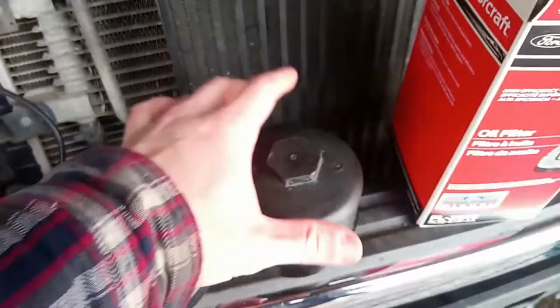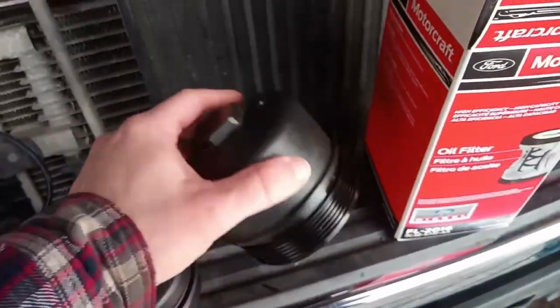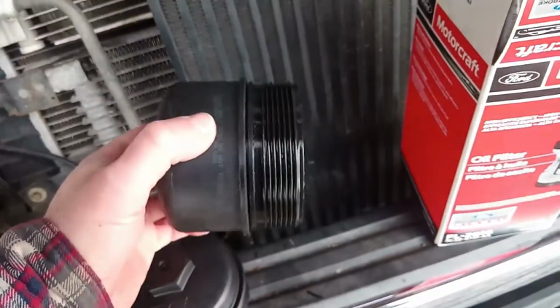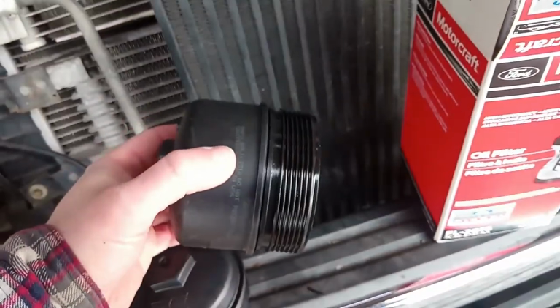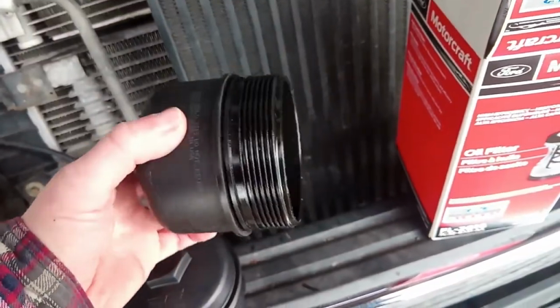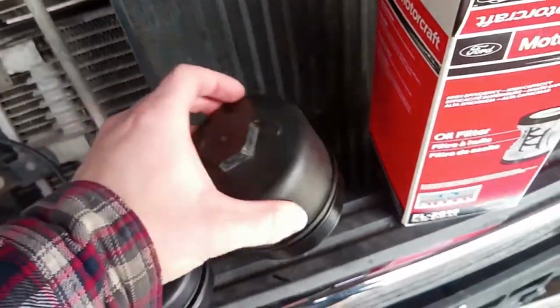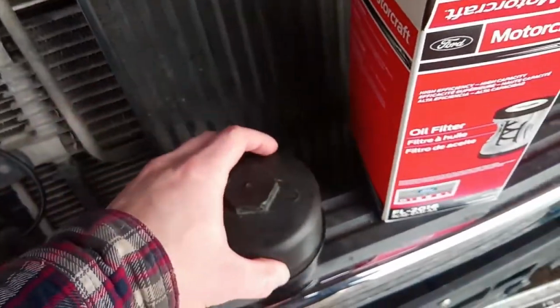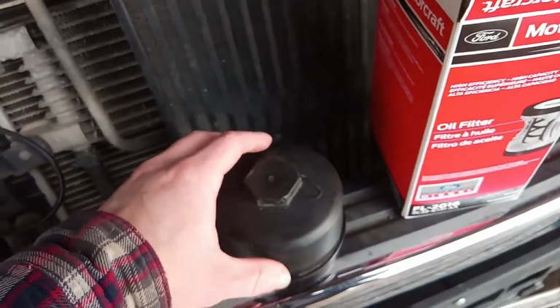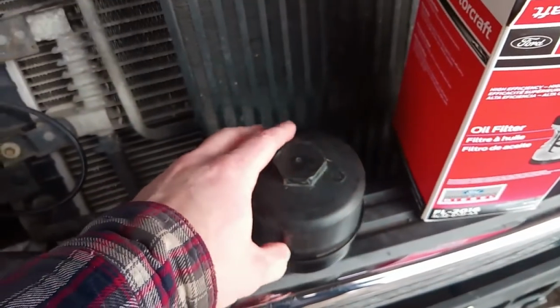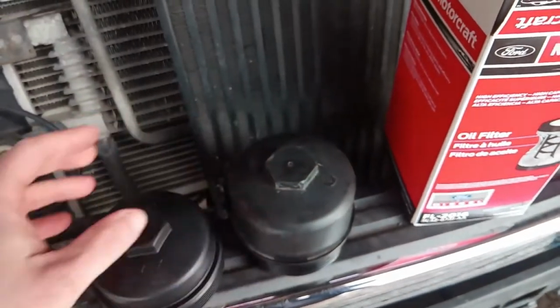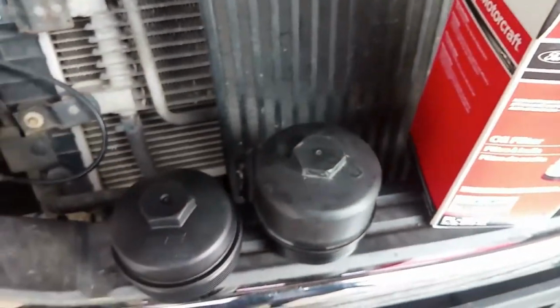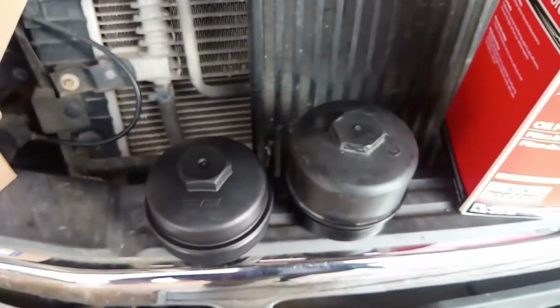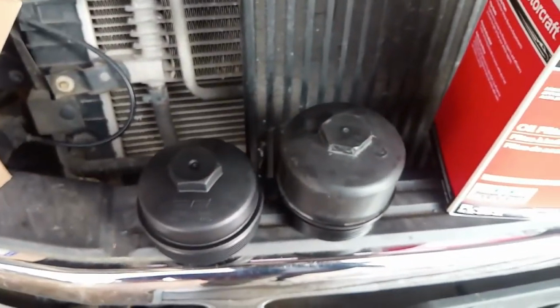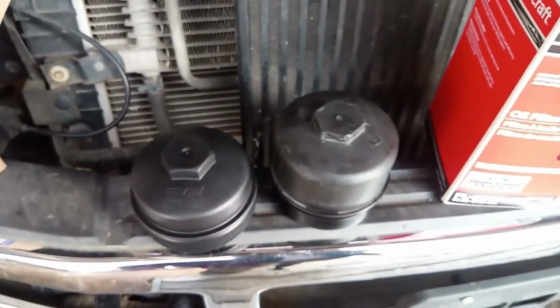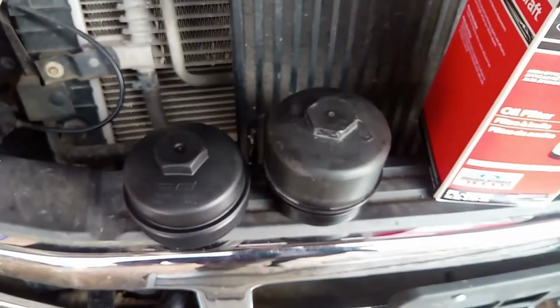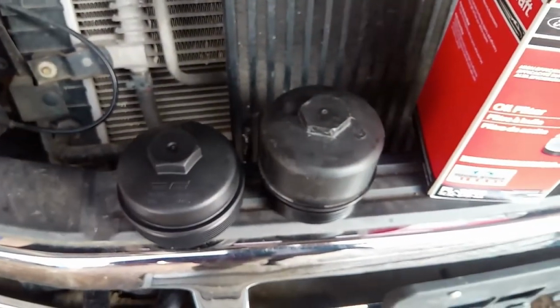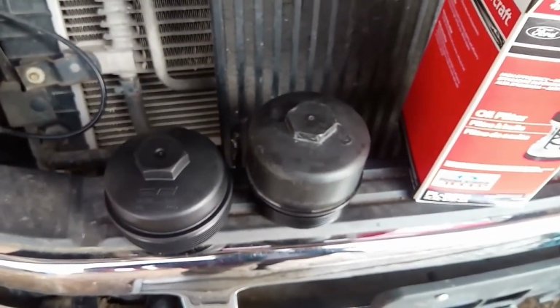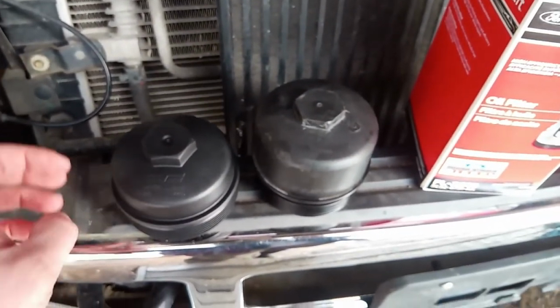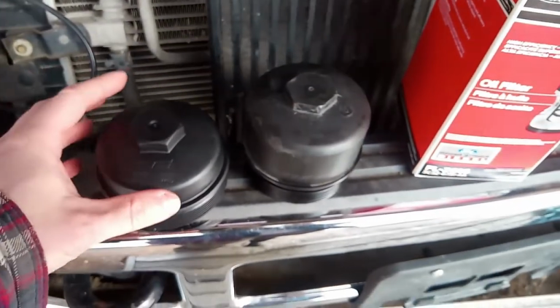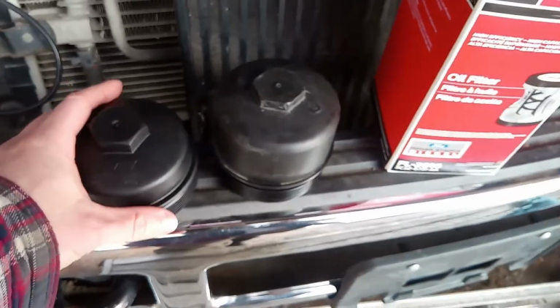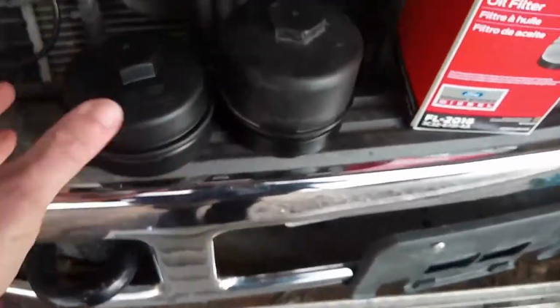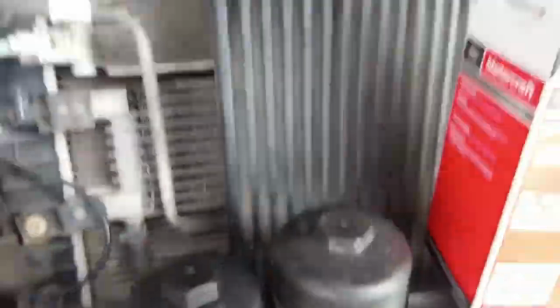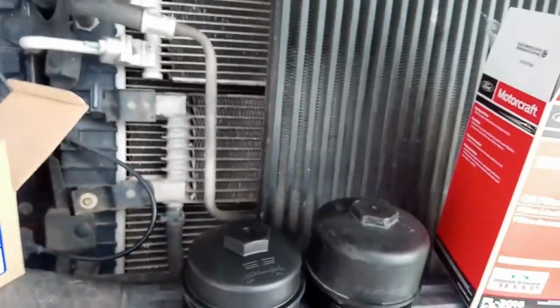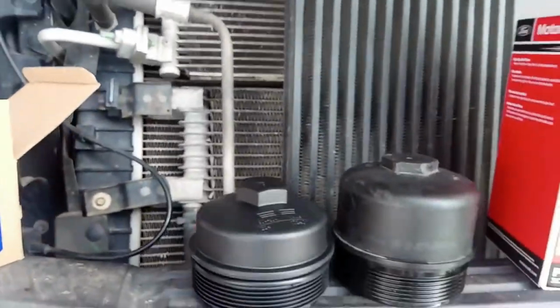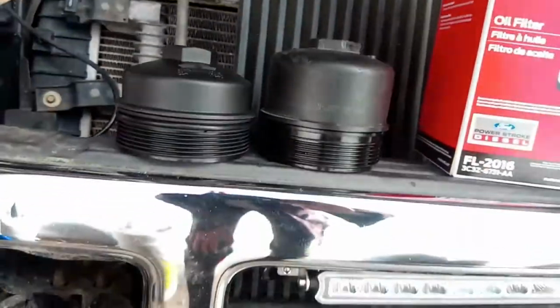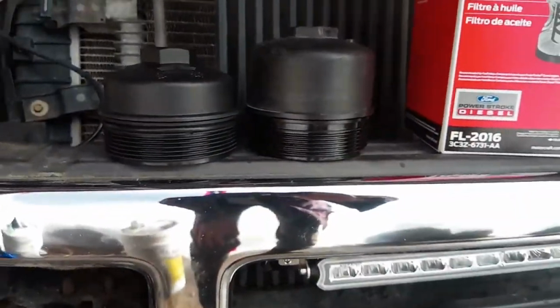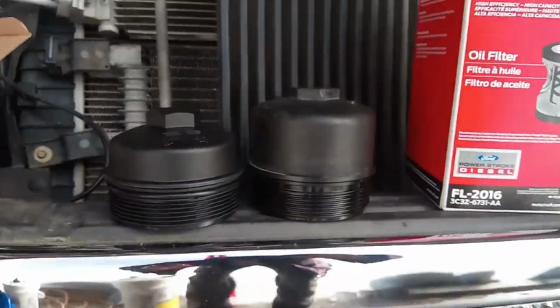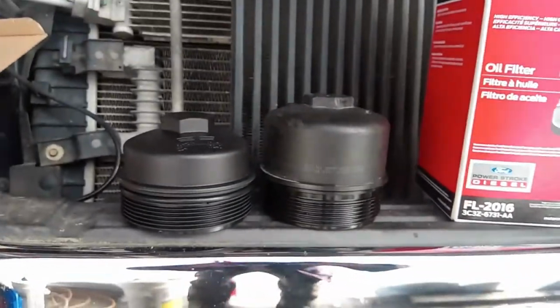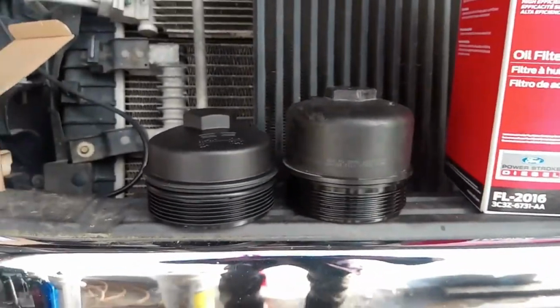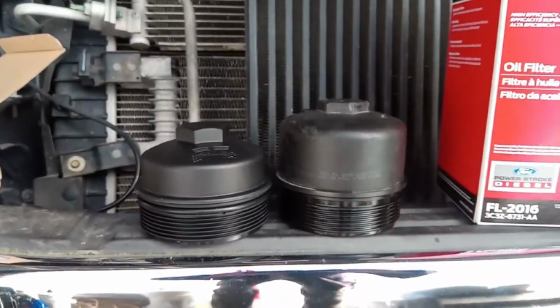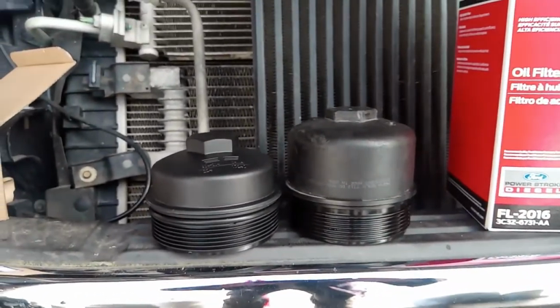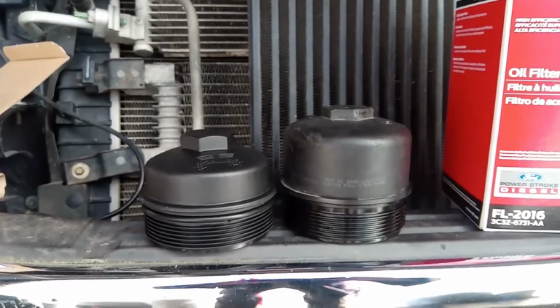These are supposed to be disposable. You're supposed to throw that out and put a whole new cap and filter in every time. So there you go — that'll tell you real quick which one you're dealing with.